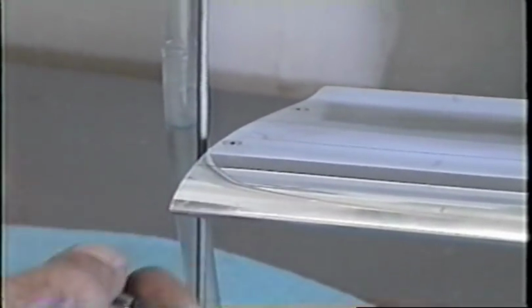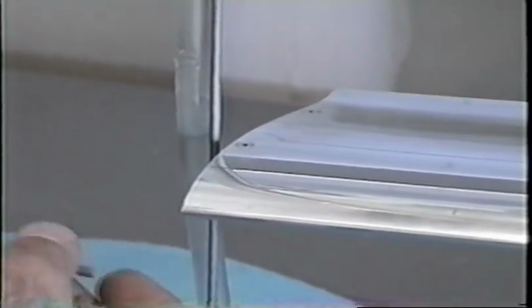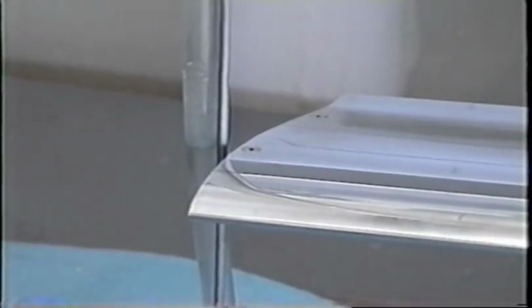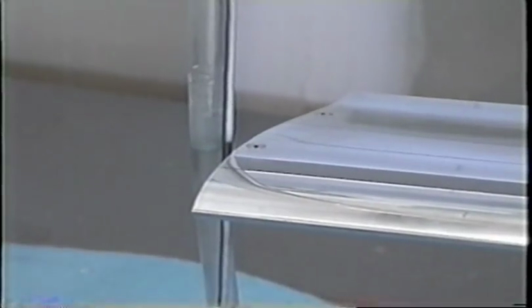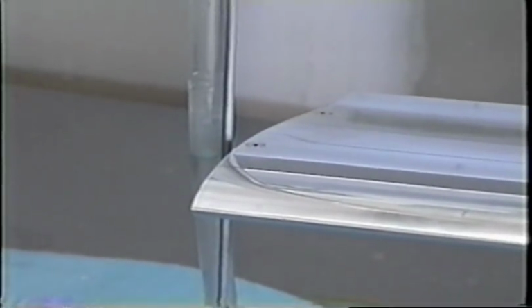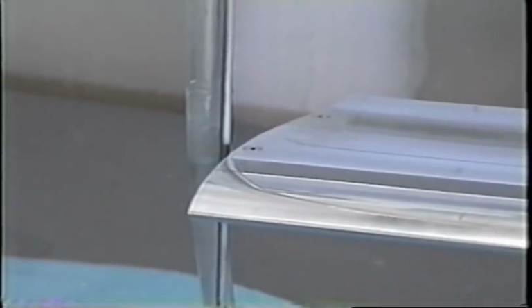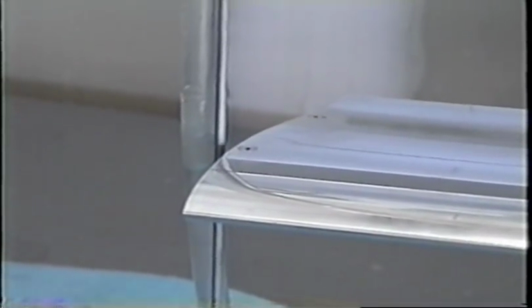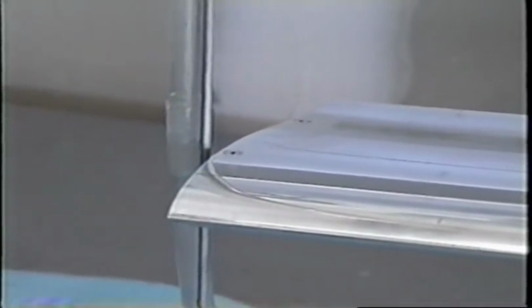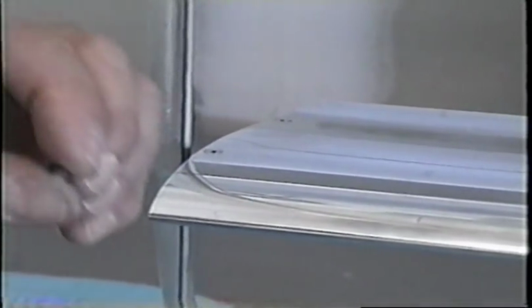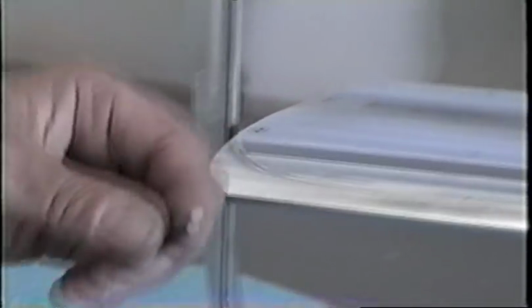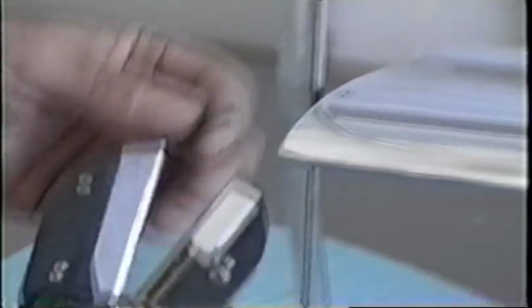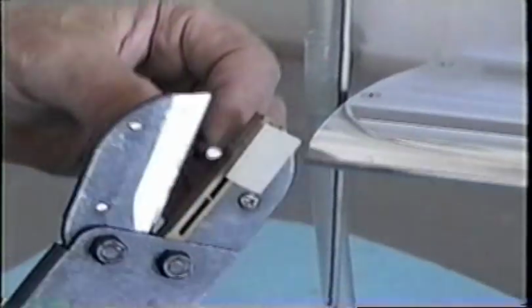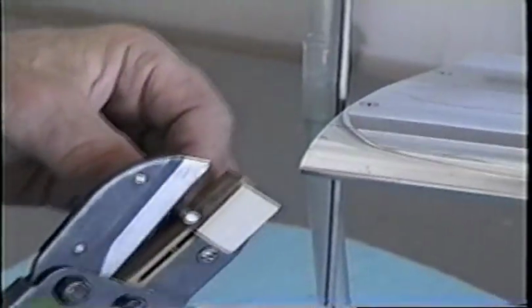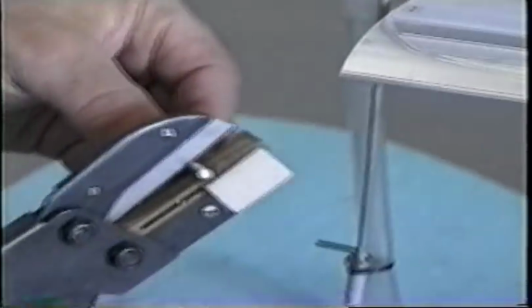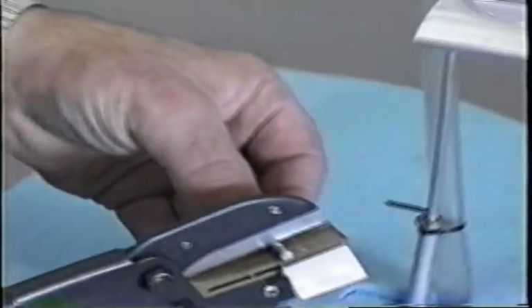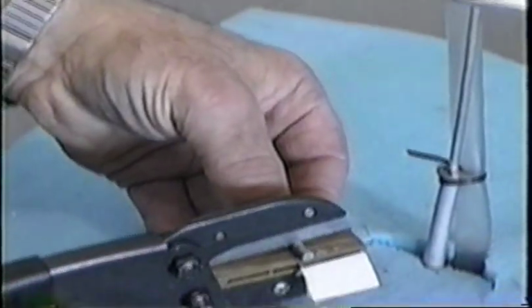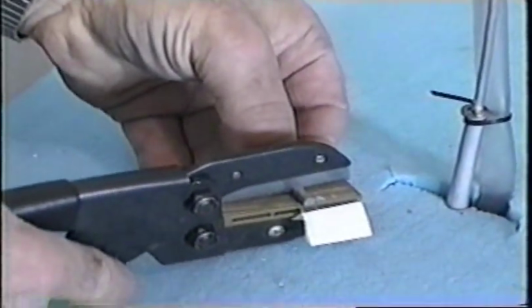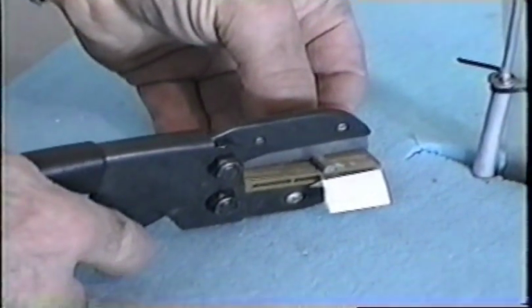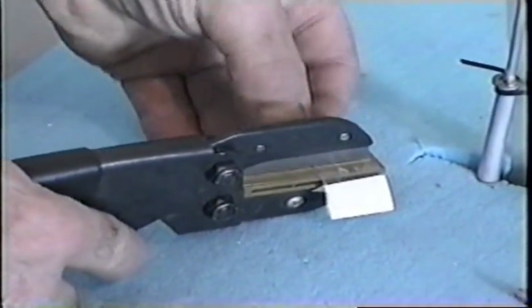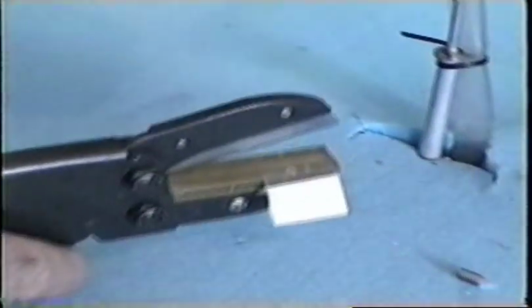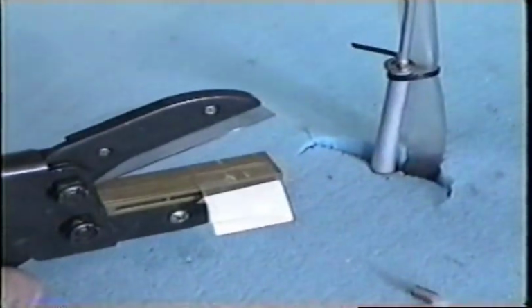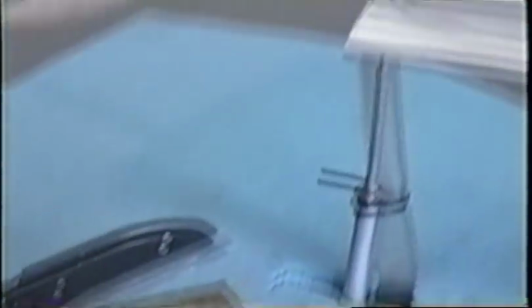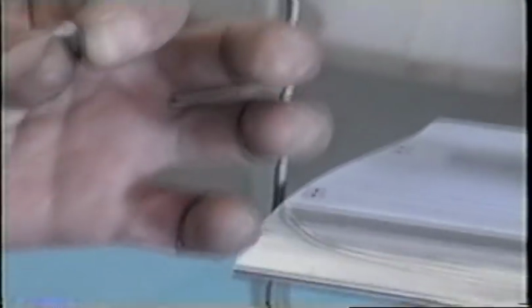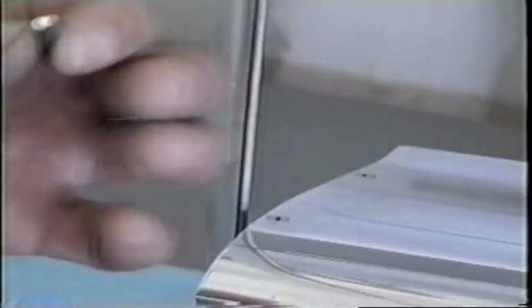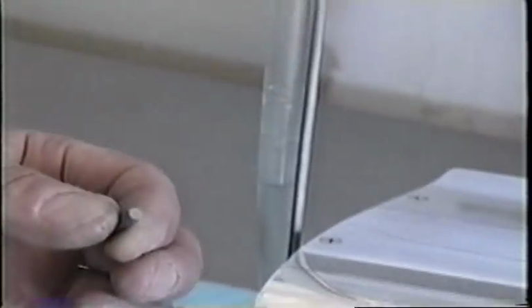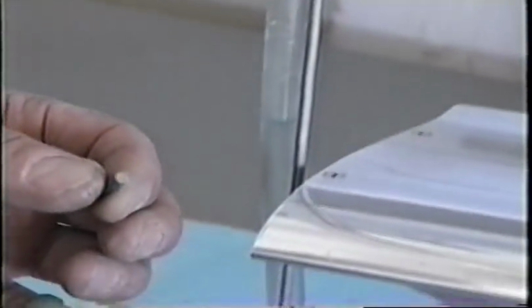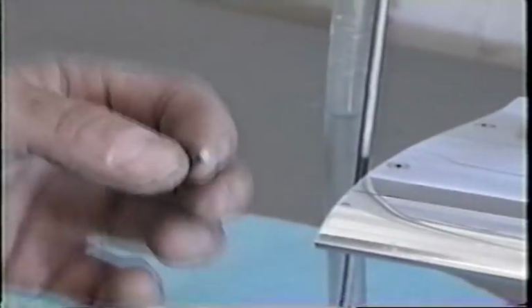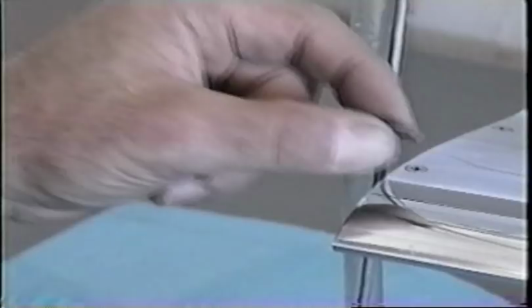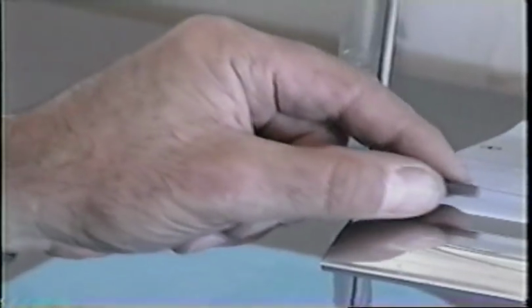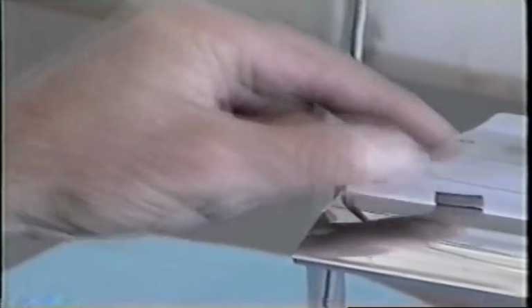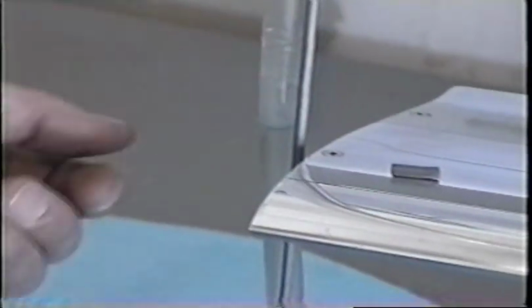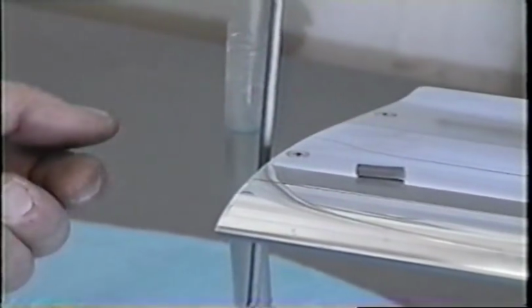I recommend using lead rope like this. We have a little cutter and you can simply cut it off exactly to the size that you would need to put inside the blade to get the balance.